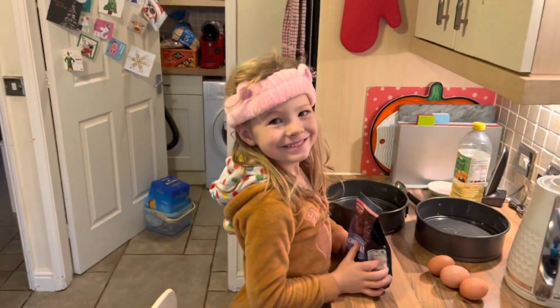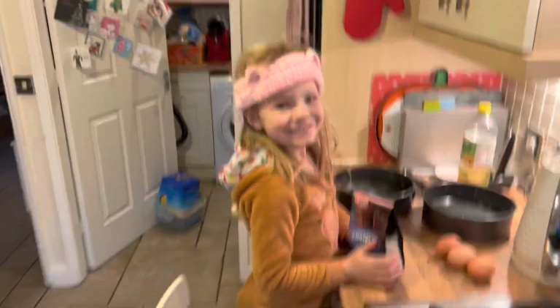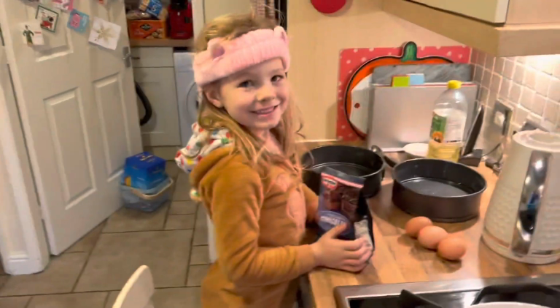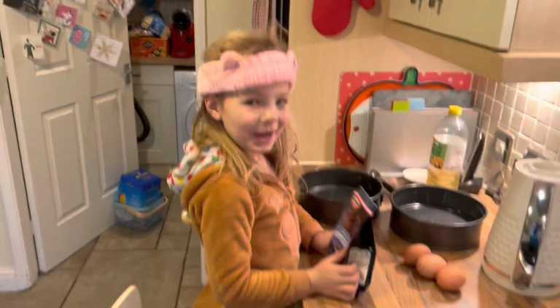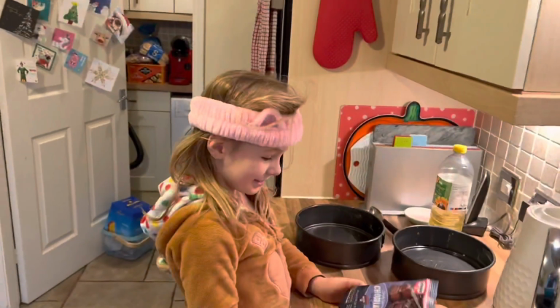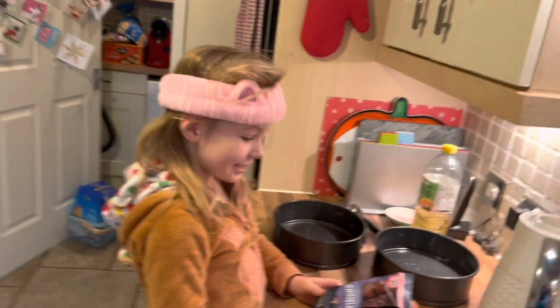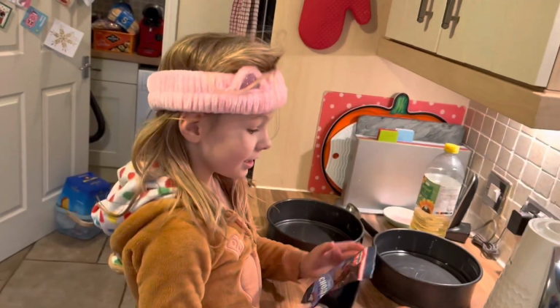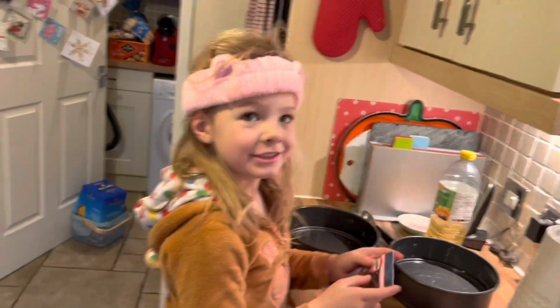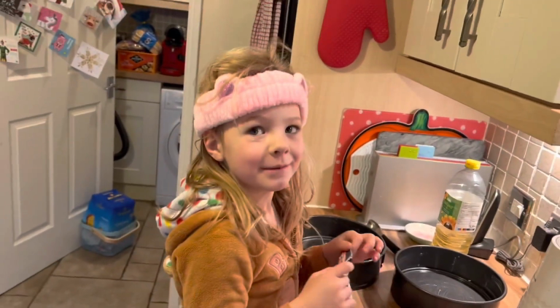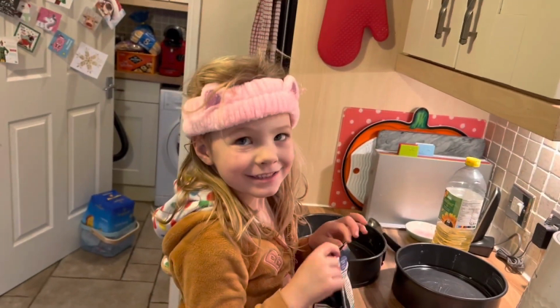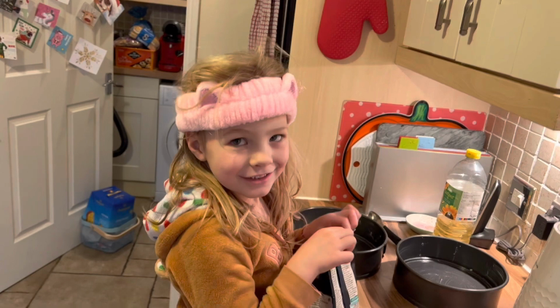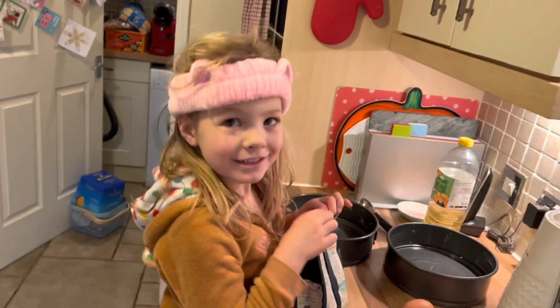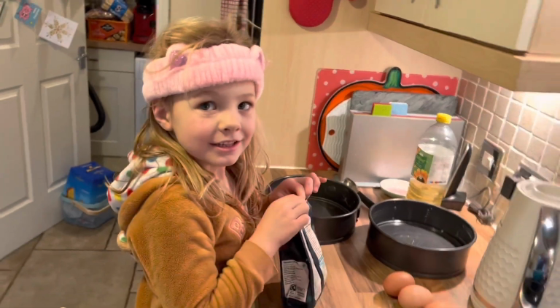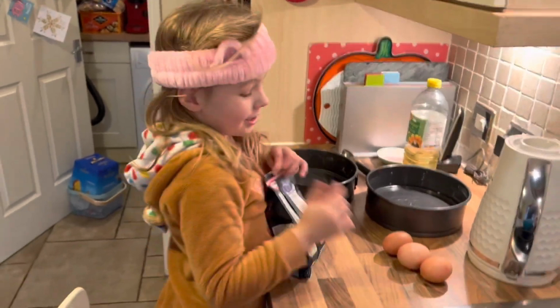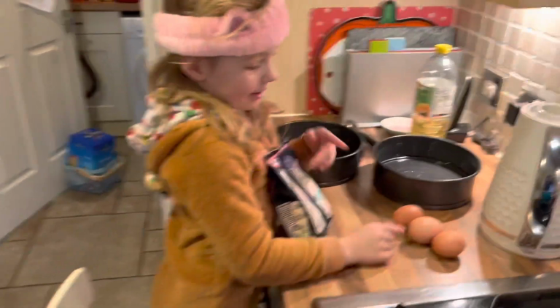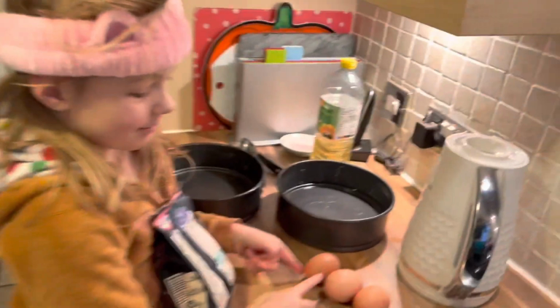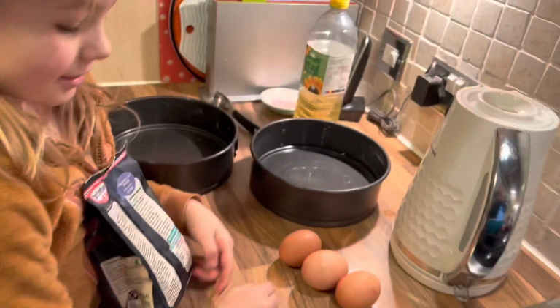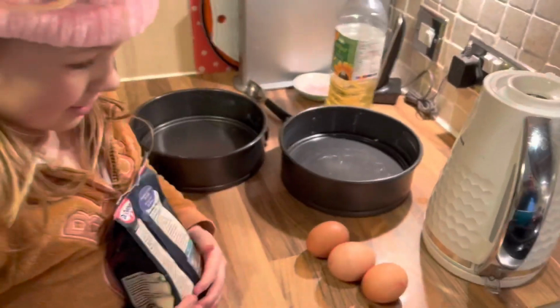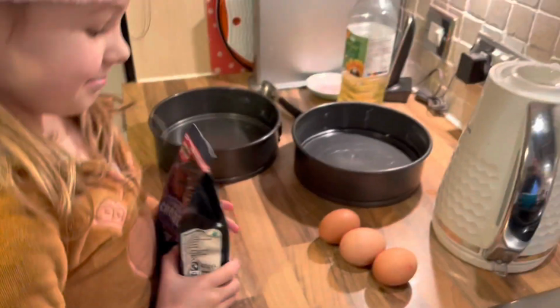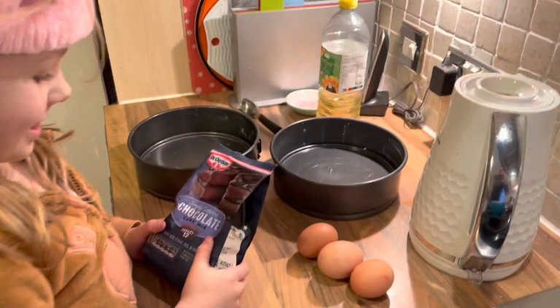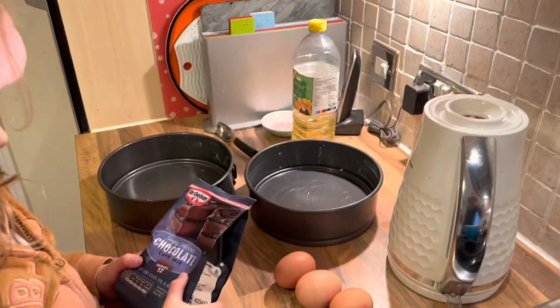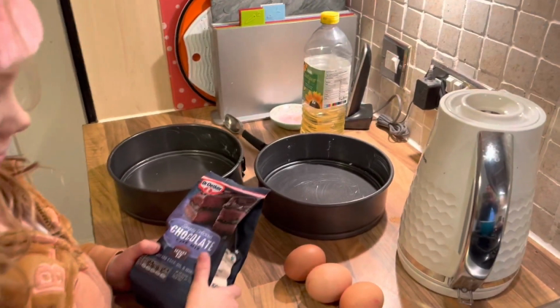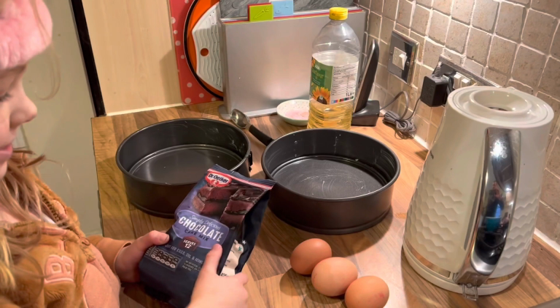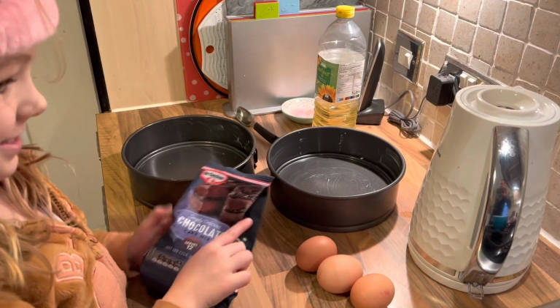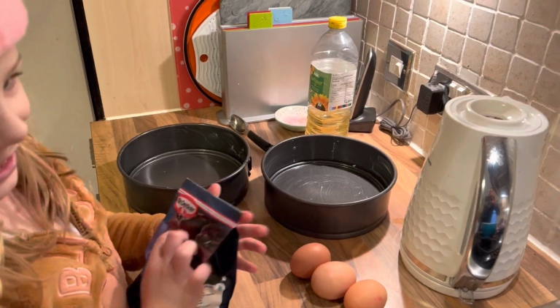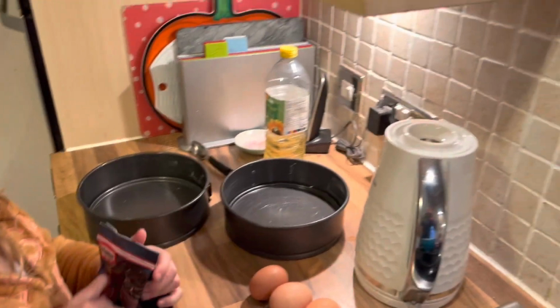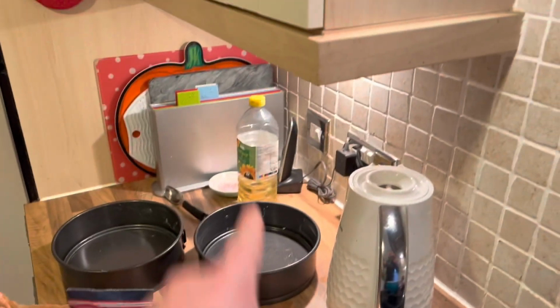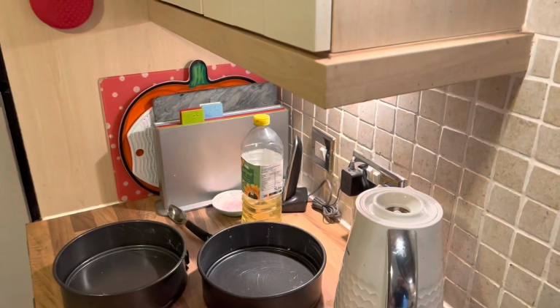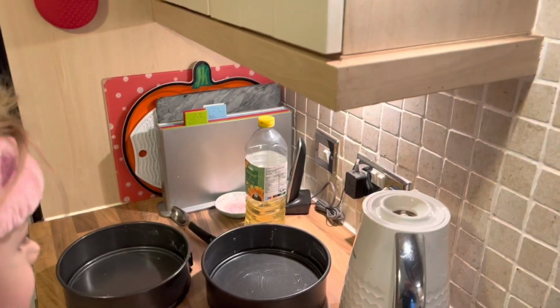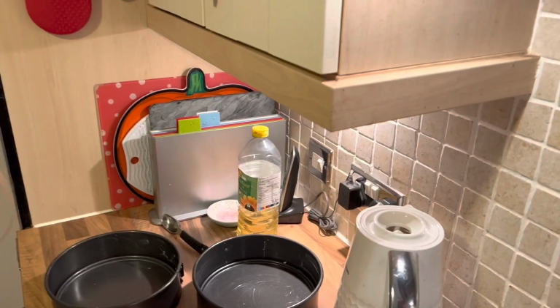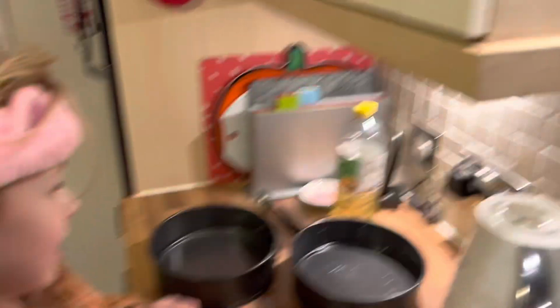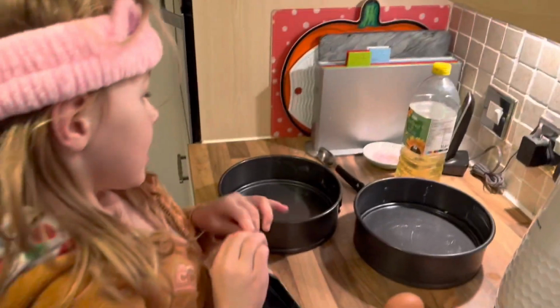So we're going to make a chocolate cake, aren't we, Nancy? What are we making? A Dr. Octa chocolate cake. So what has to go in it? Three eggs. And then we've got to get some oil, the mix, and some water.